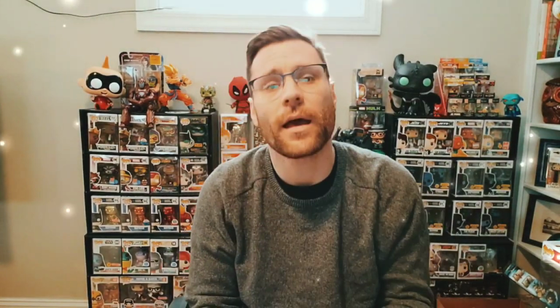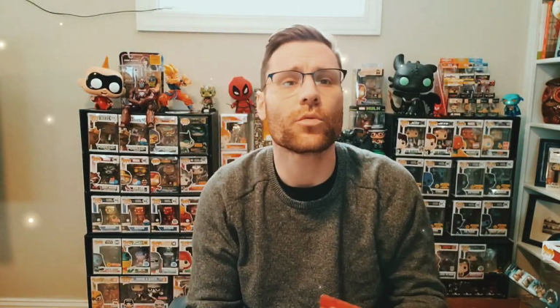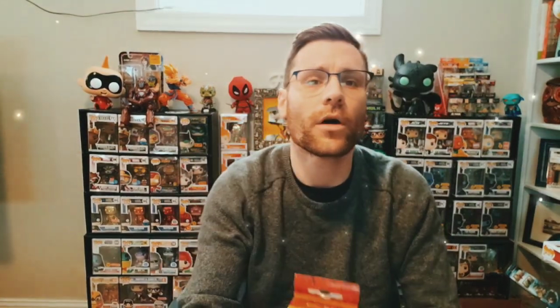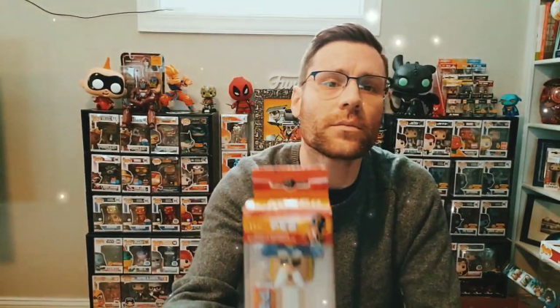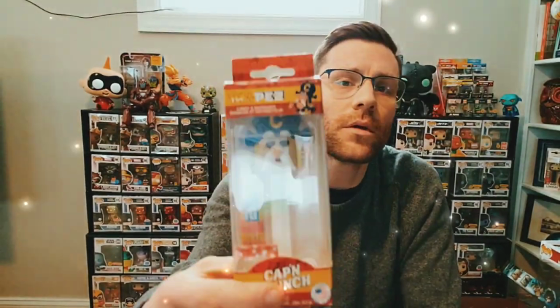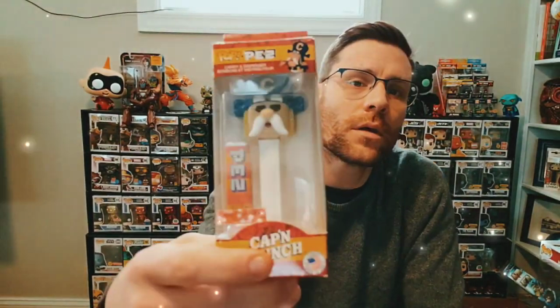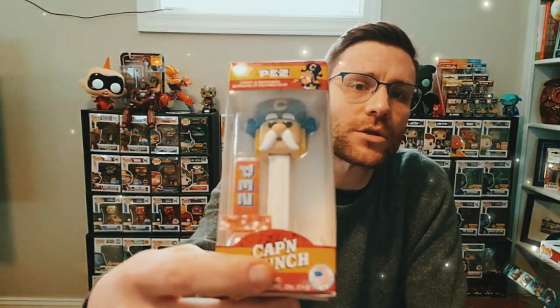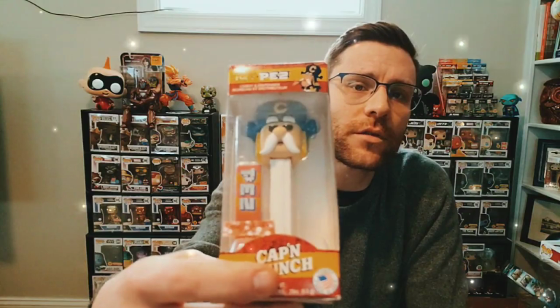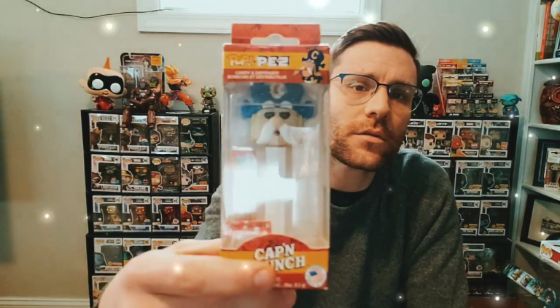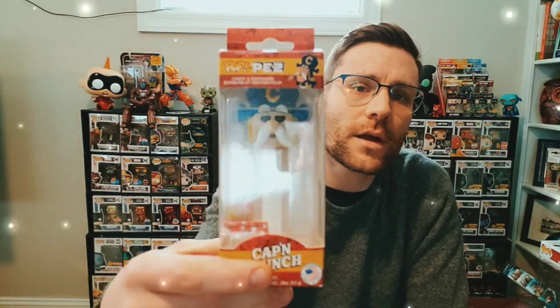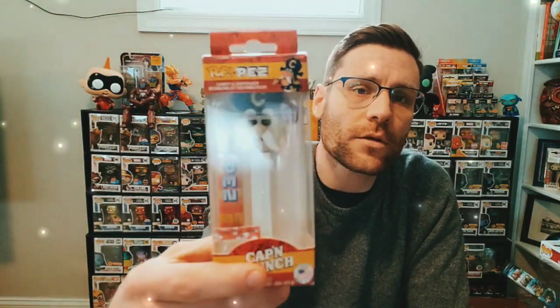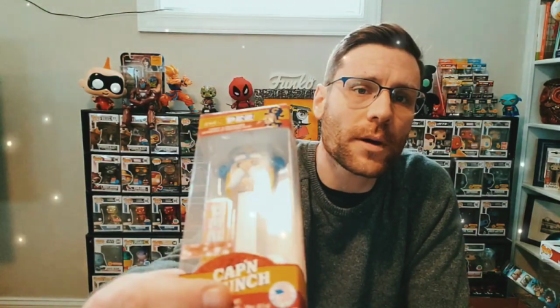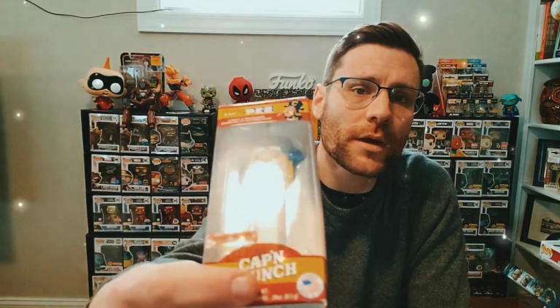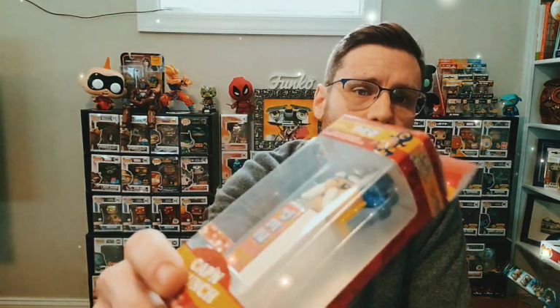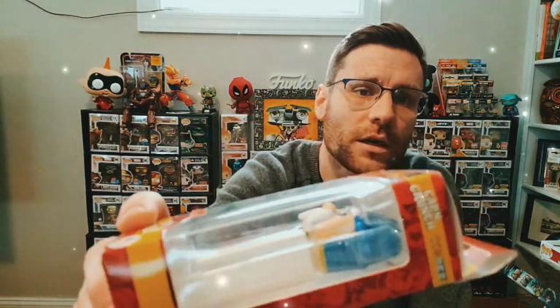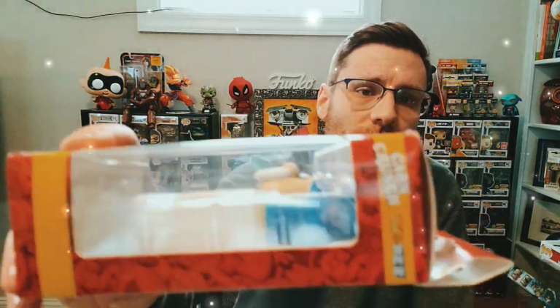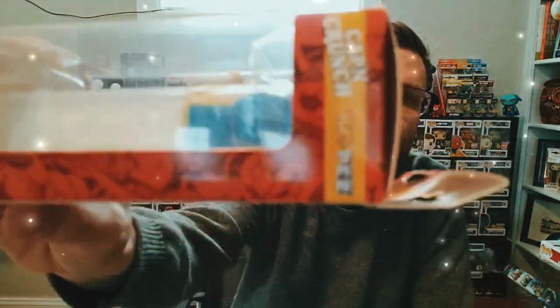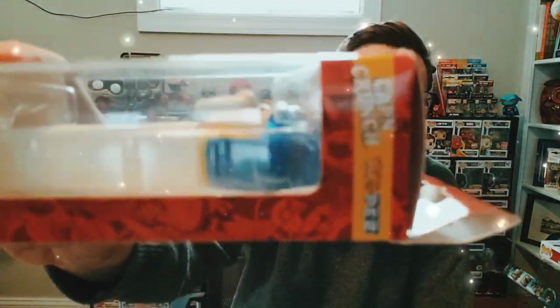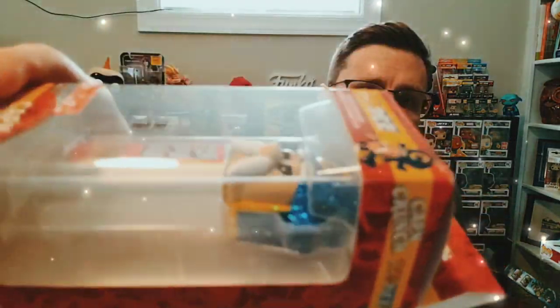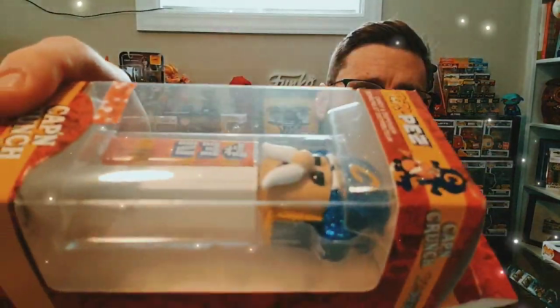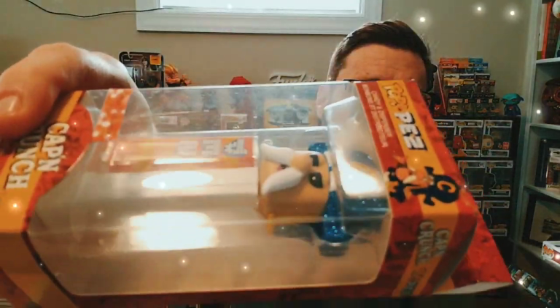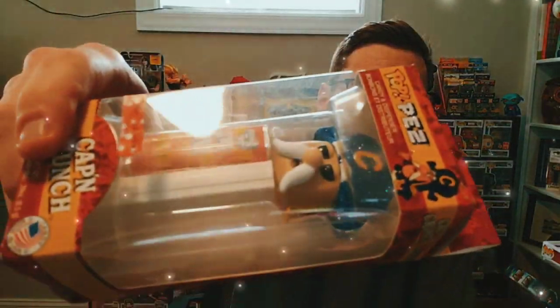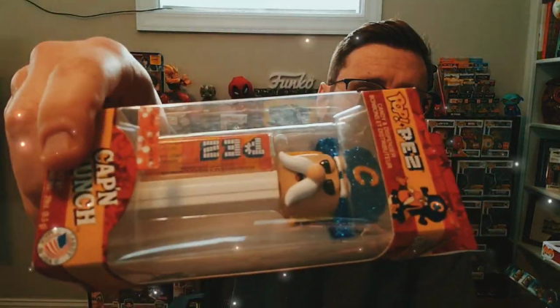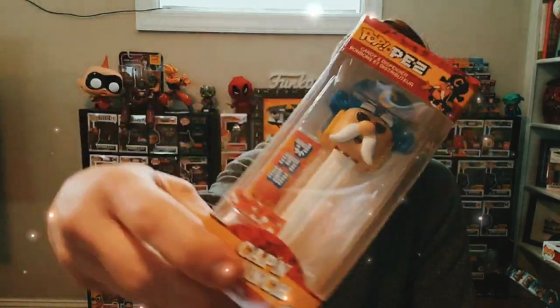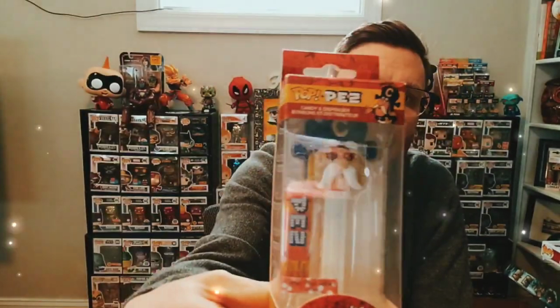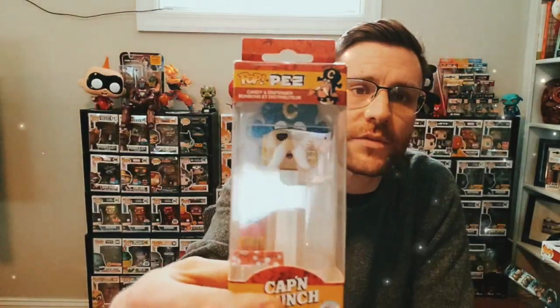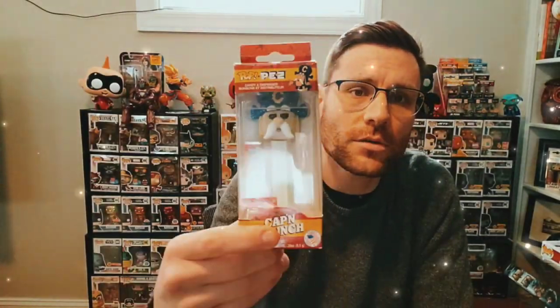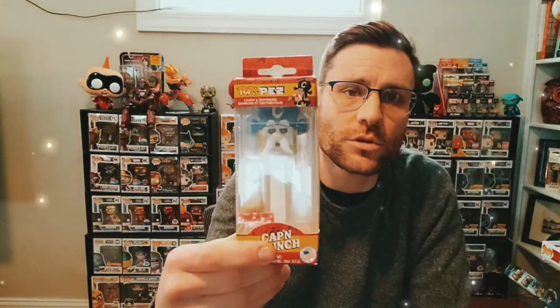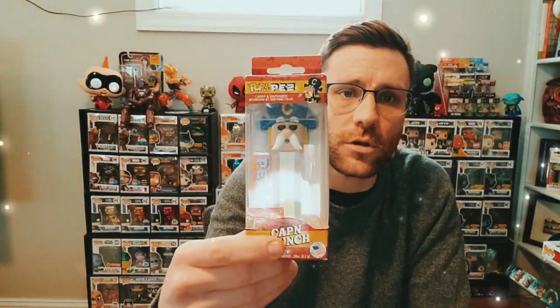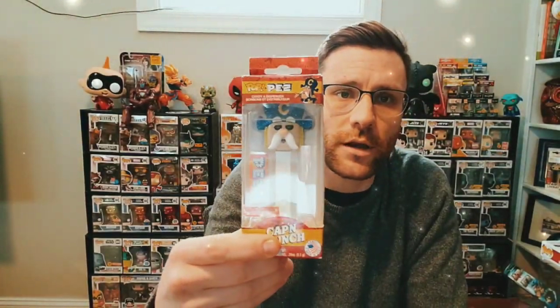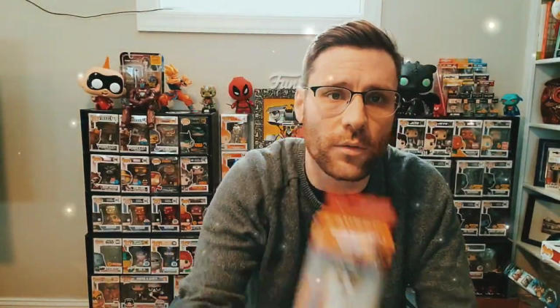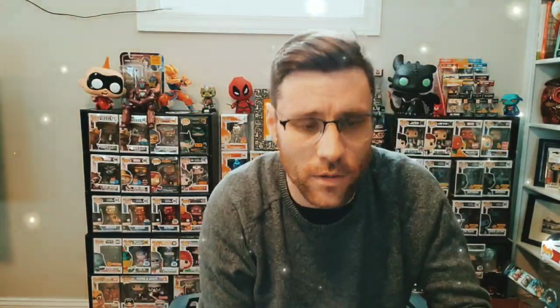As you all know, I showed this Captain Crunch Pop PEZ that was a custom by Glitter Pop Addict on my last video, so we'll just start there to get that one out of the way.